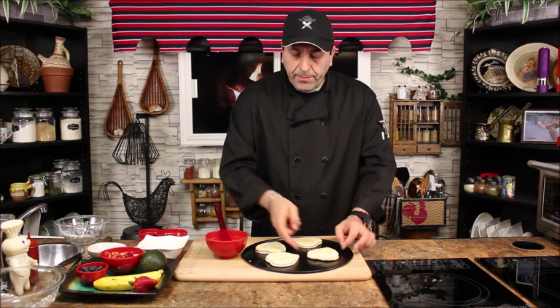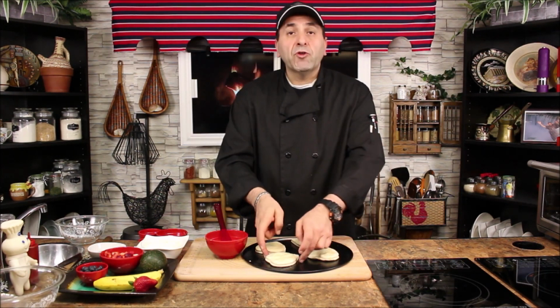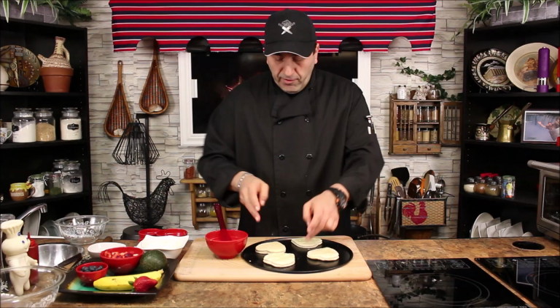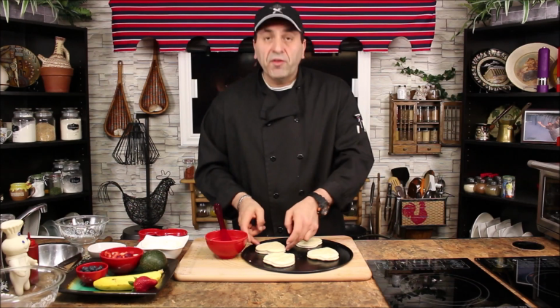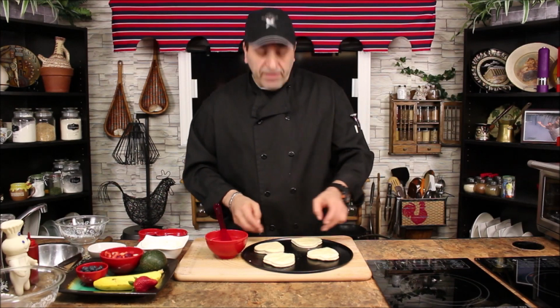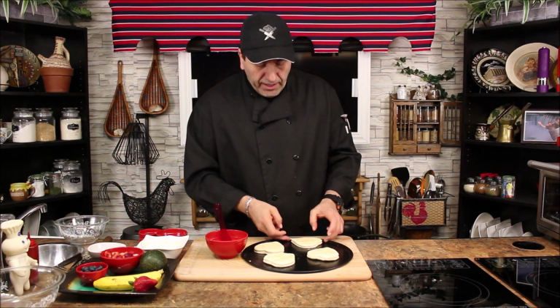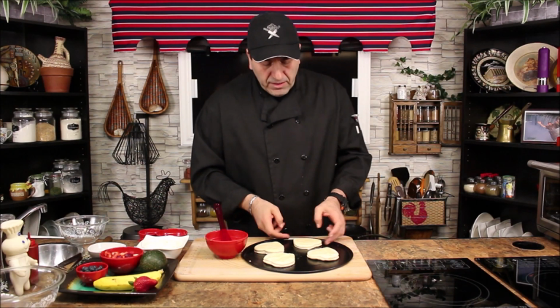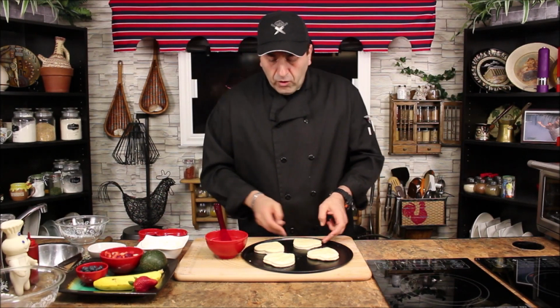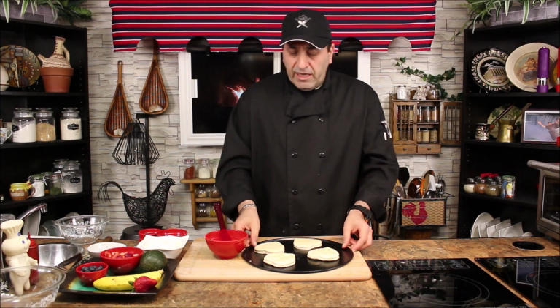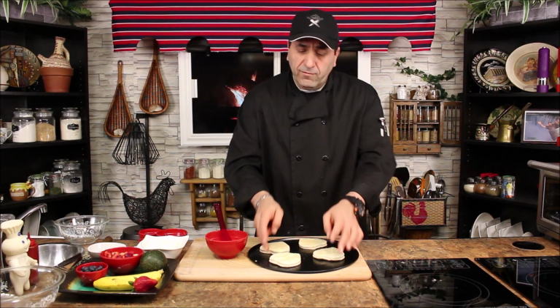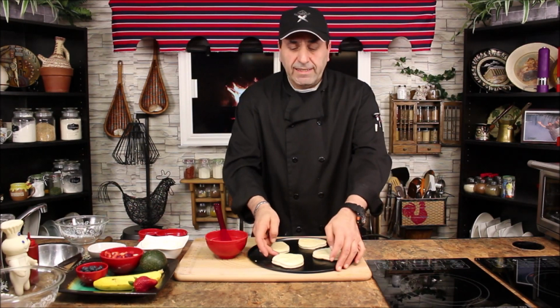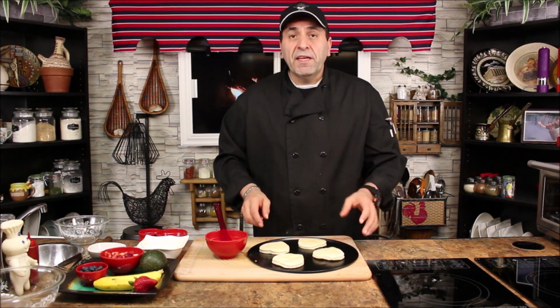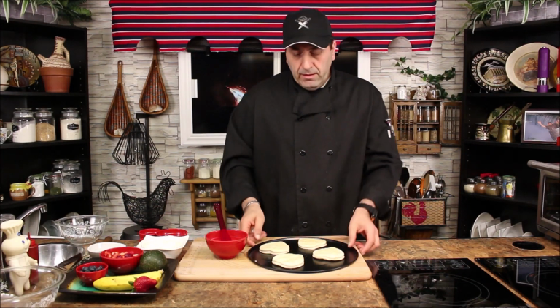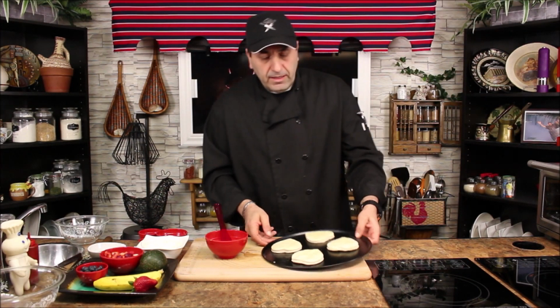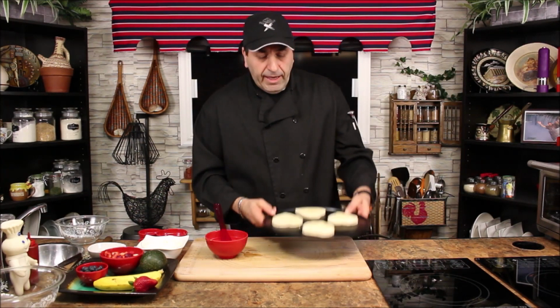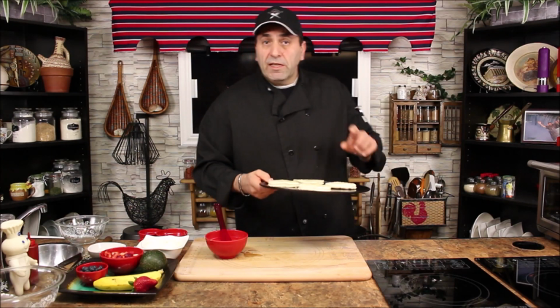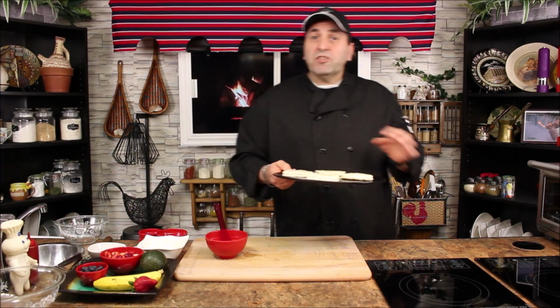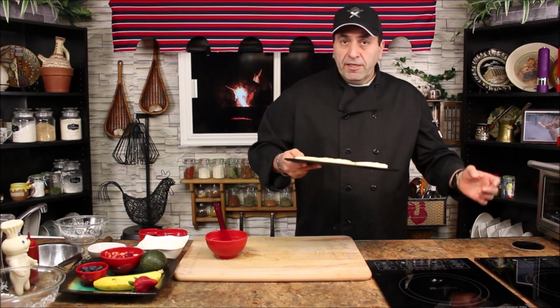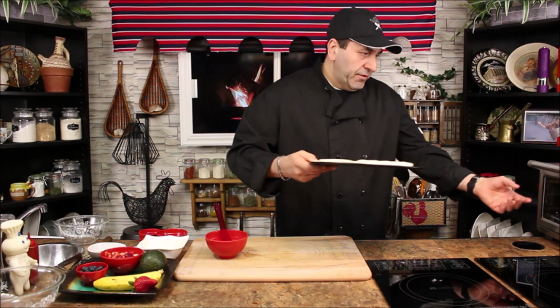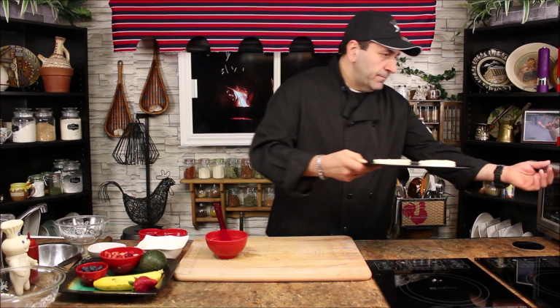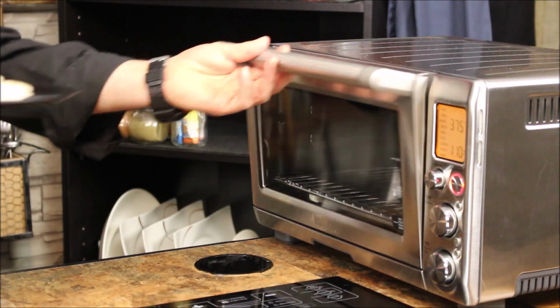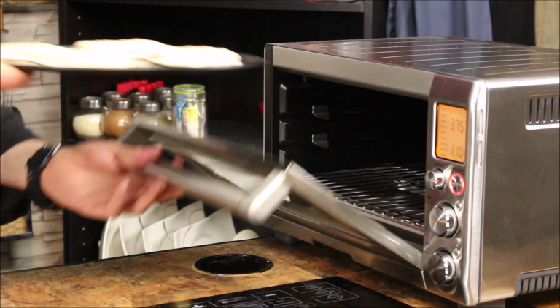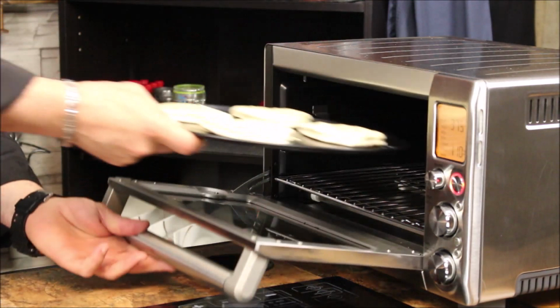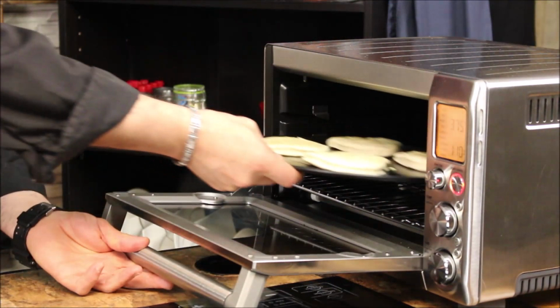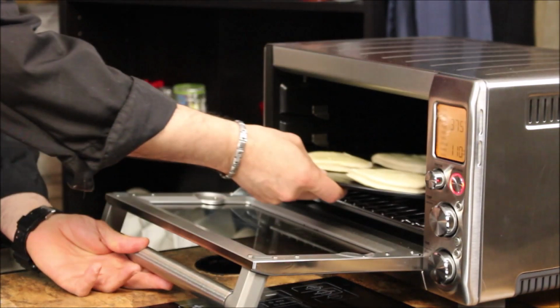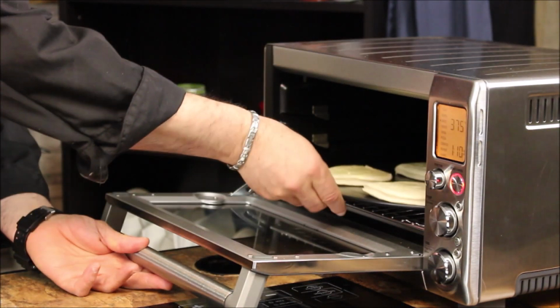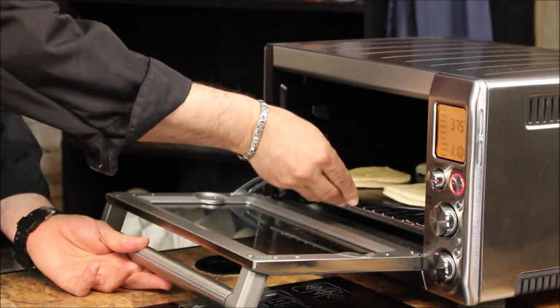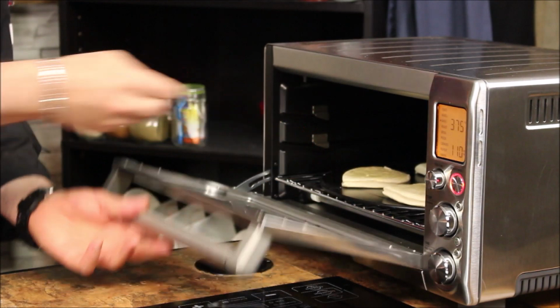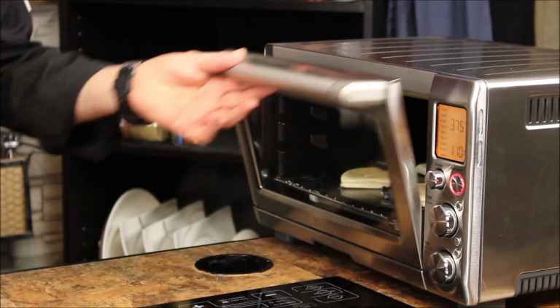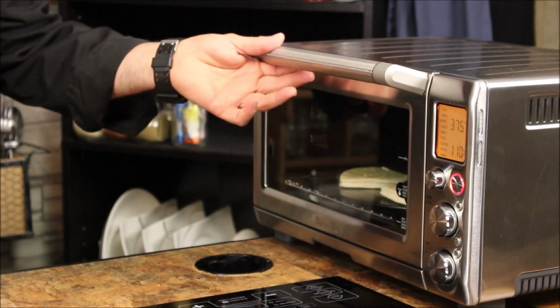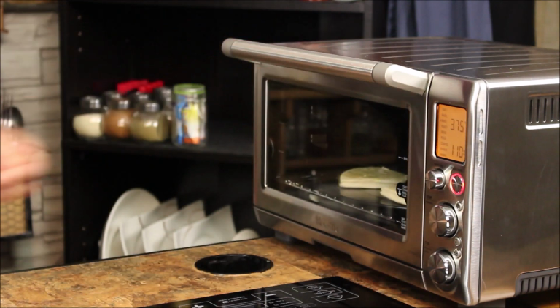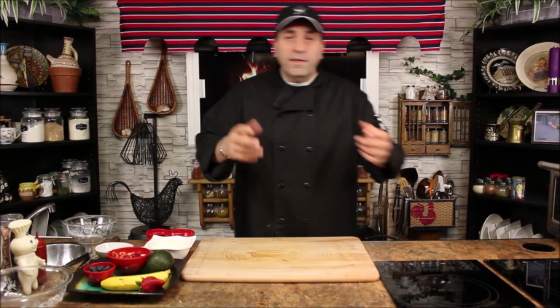Make sure your oven is on 375°F and bake for 12 to 16 minutes. We'll check on it after.